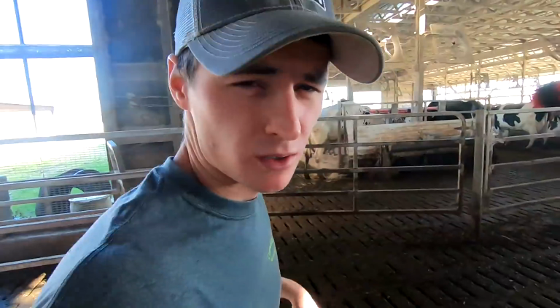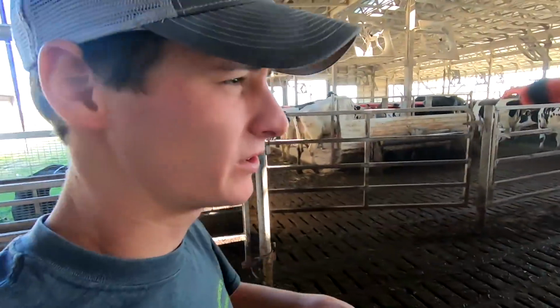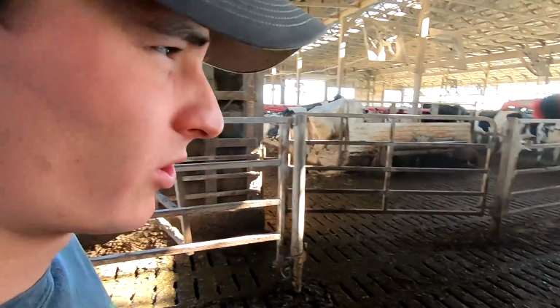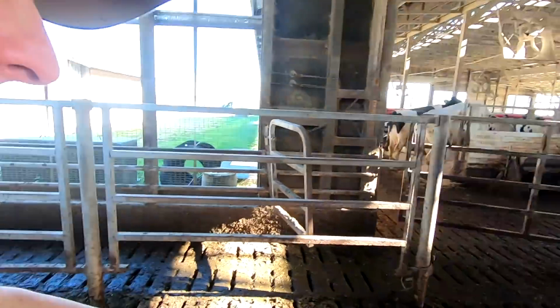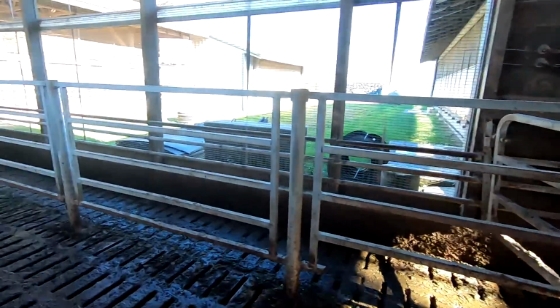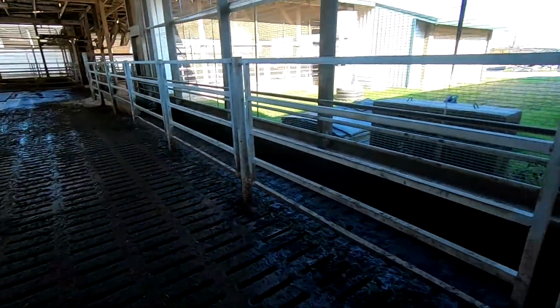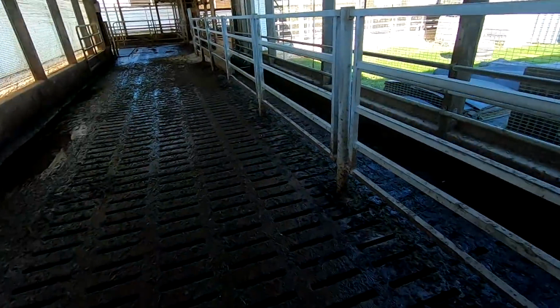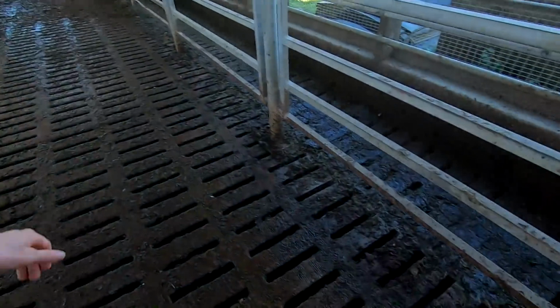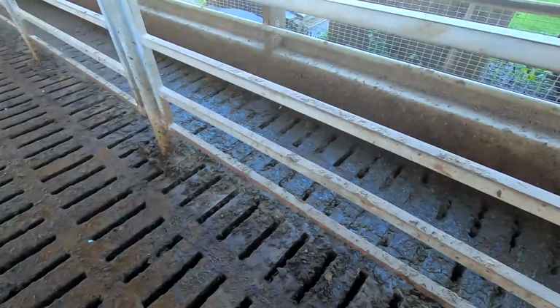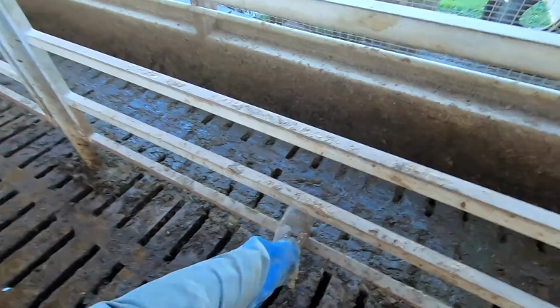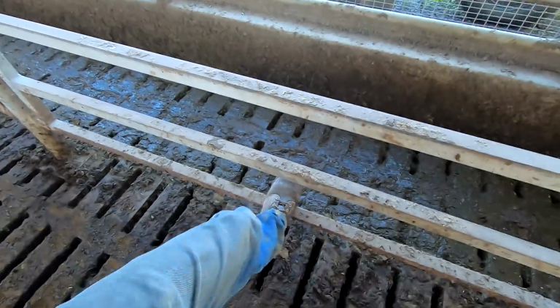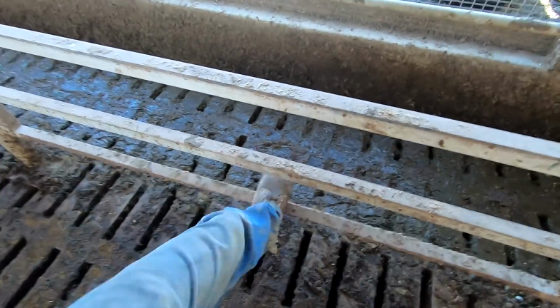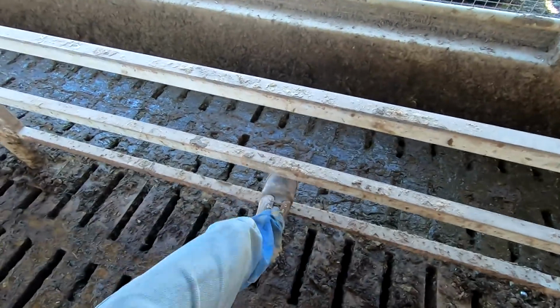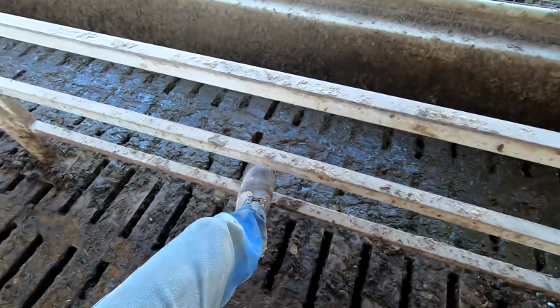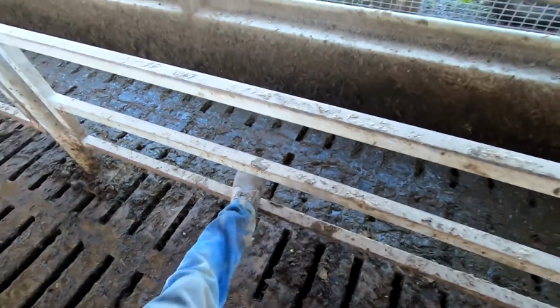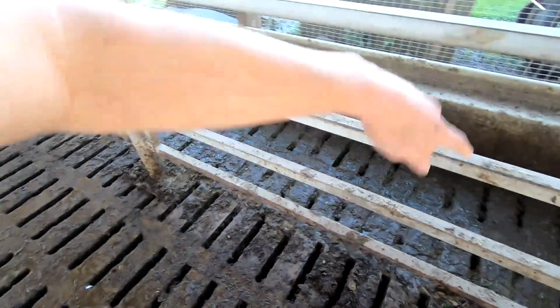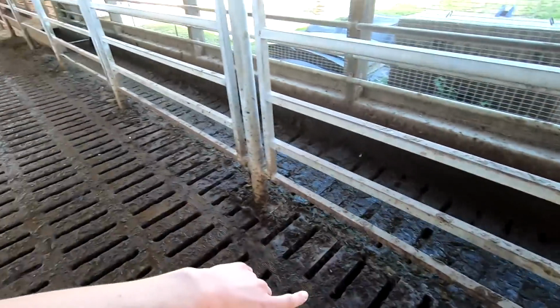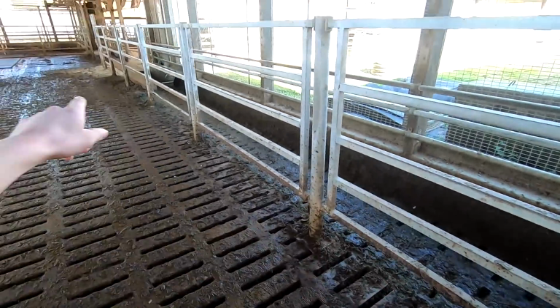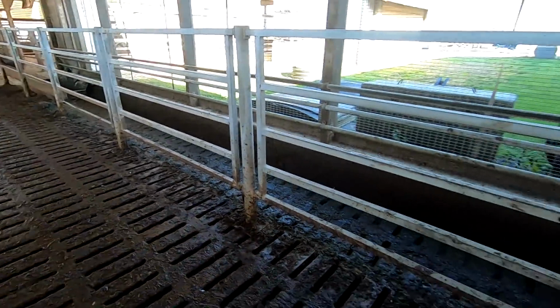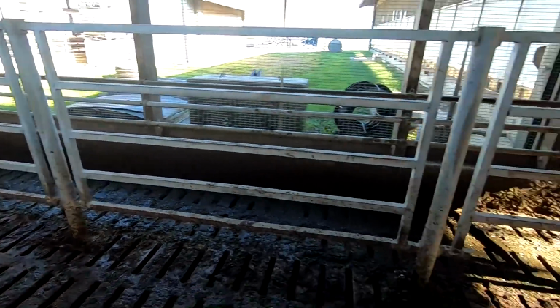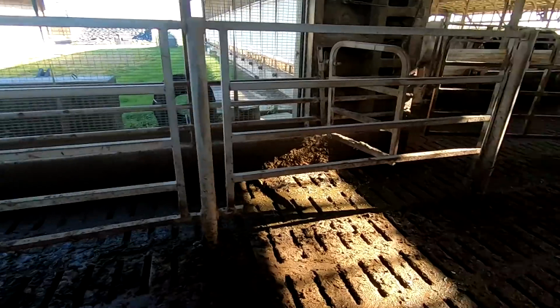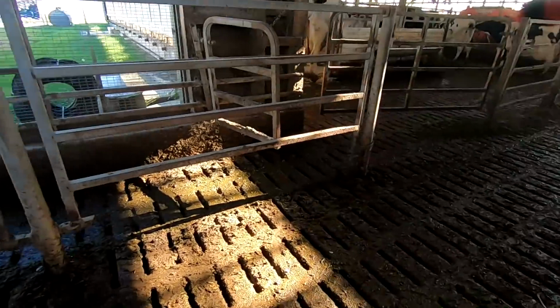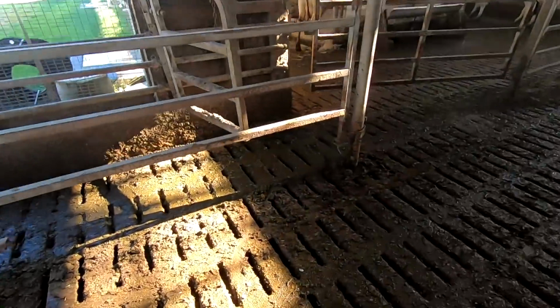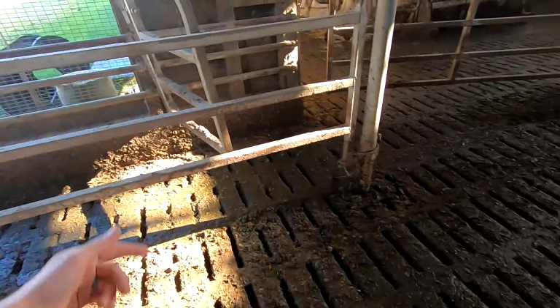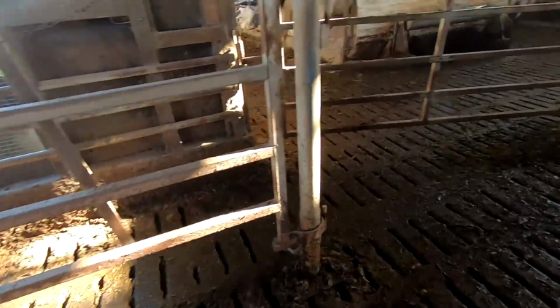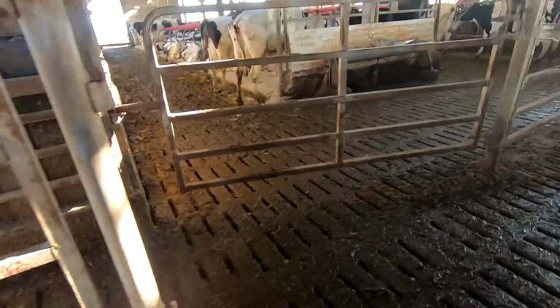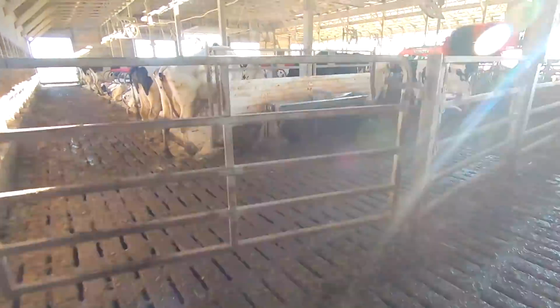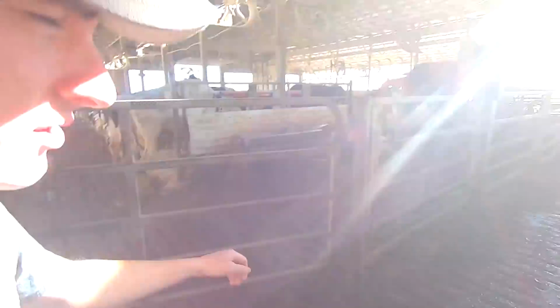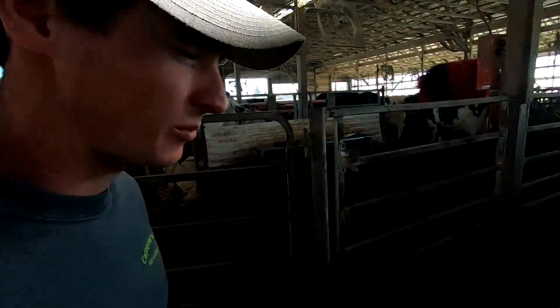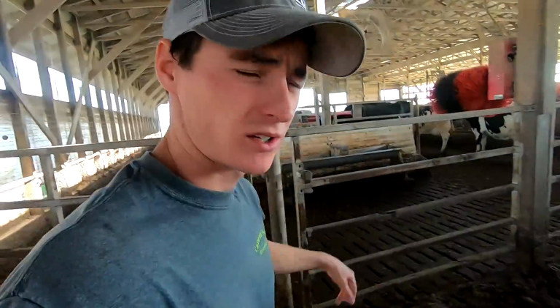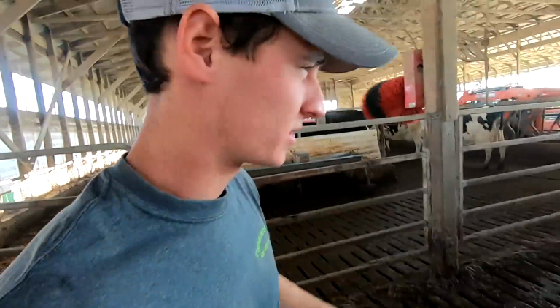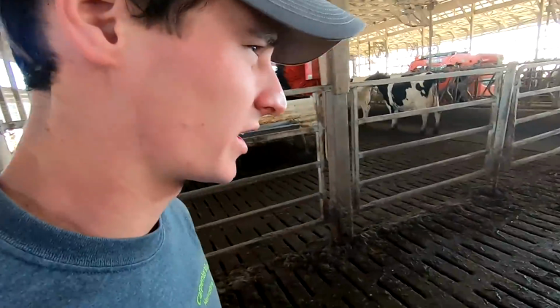We moved into this barn in 2004 and all this gate work is the original. You can see the bottom rungs are pretty much all rusting out. This one's completely missing. At some point we're going to need to replace a bunch of gates.